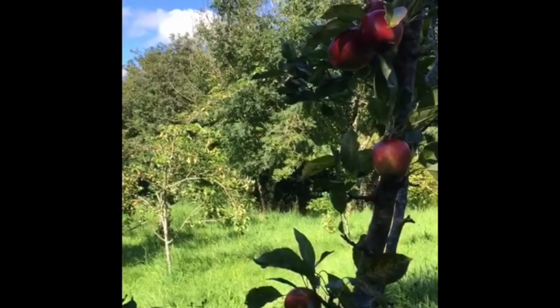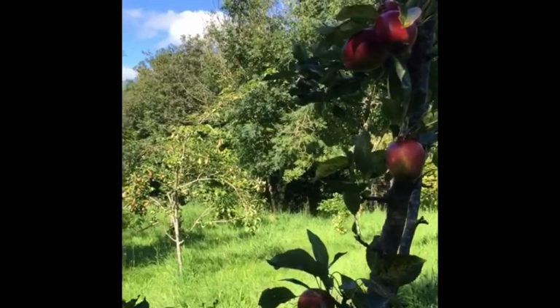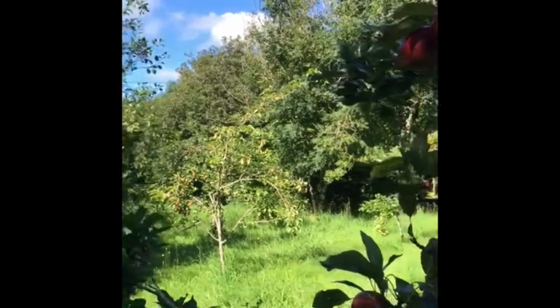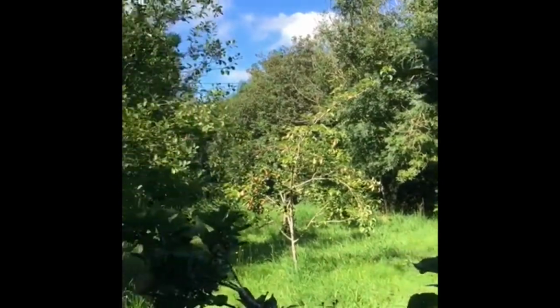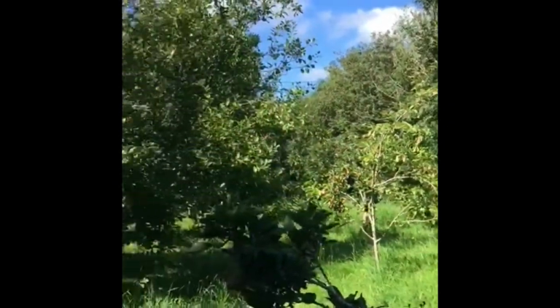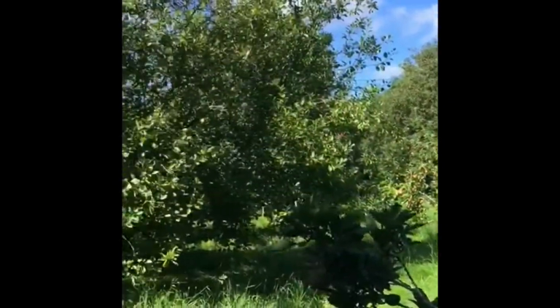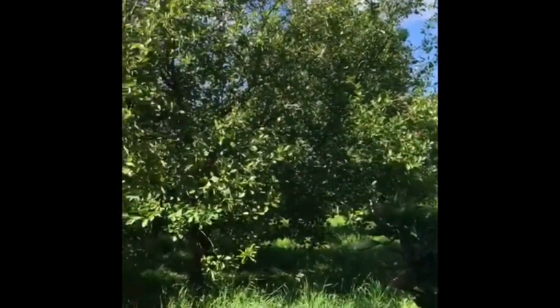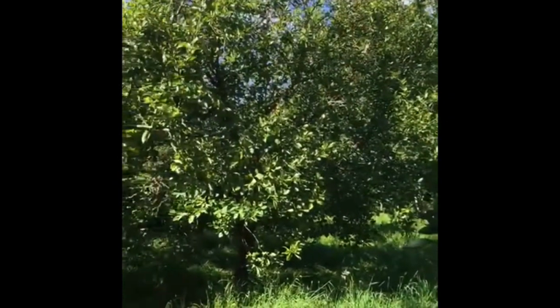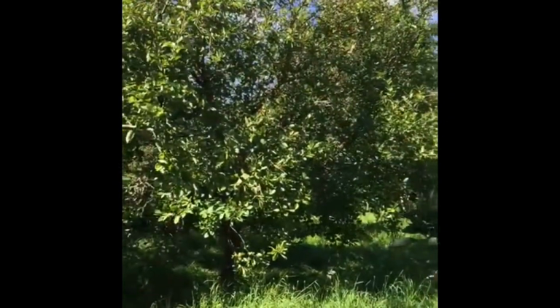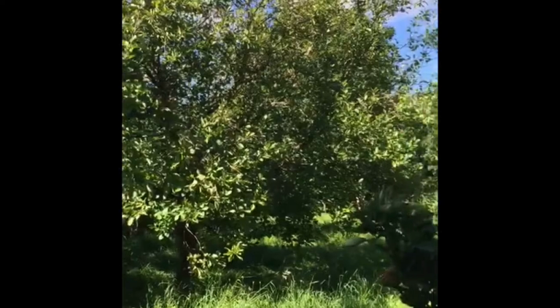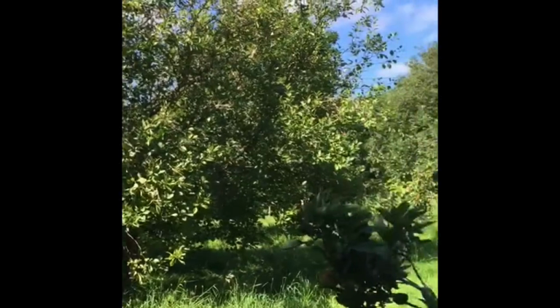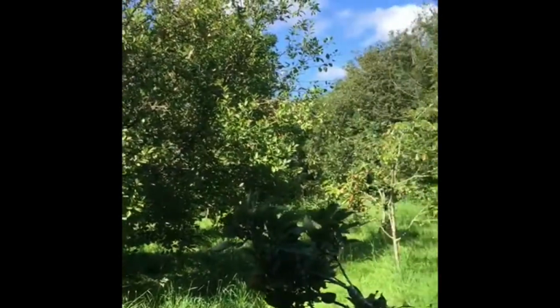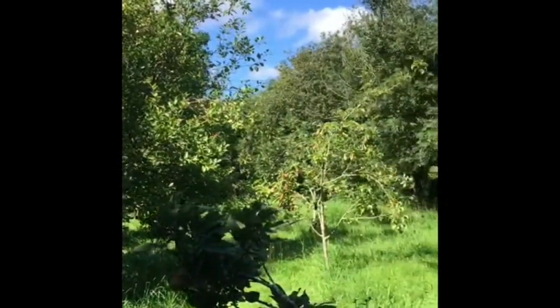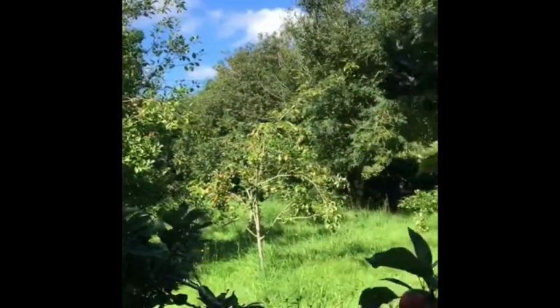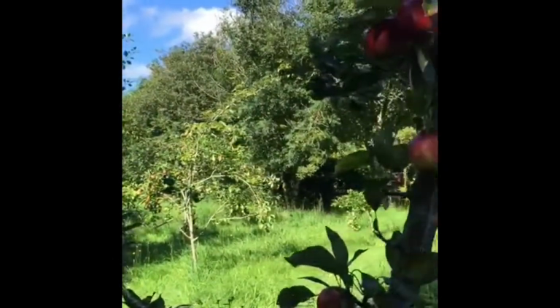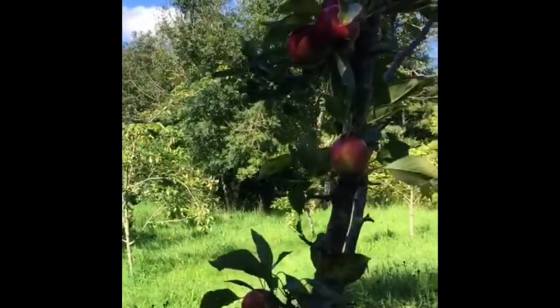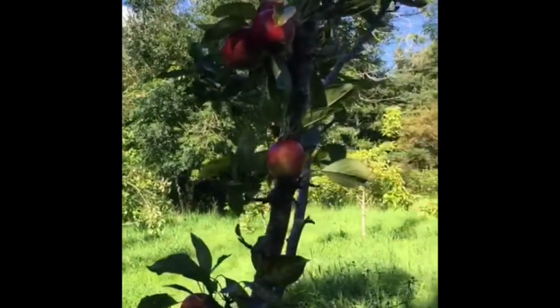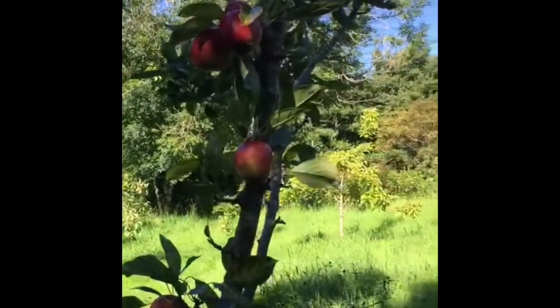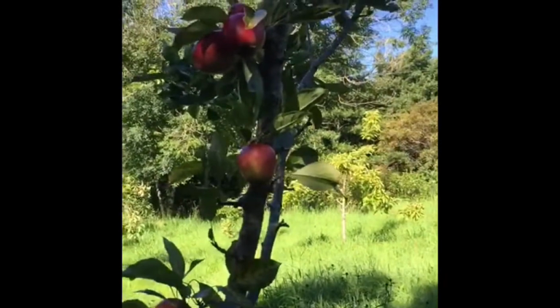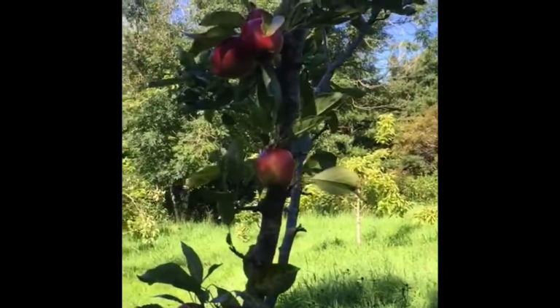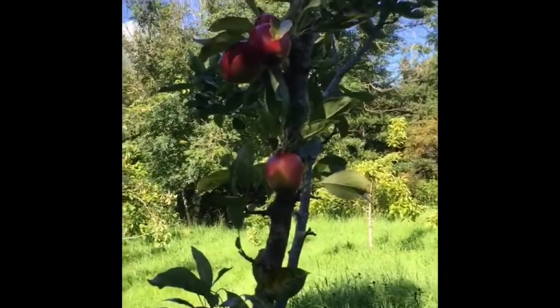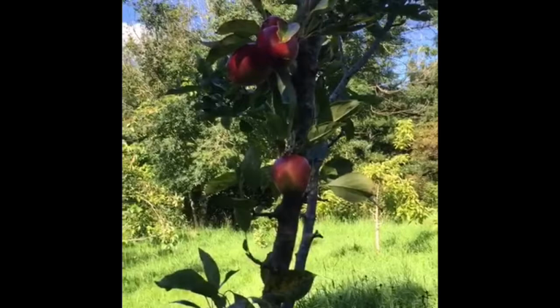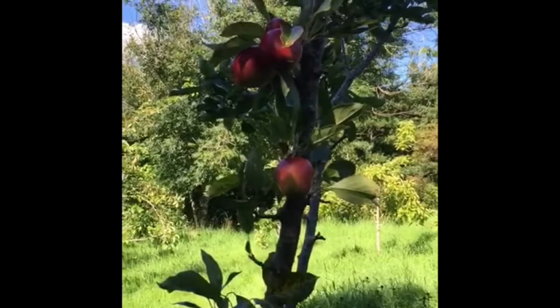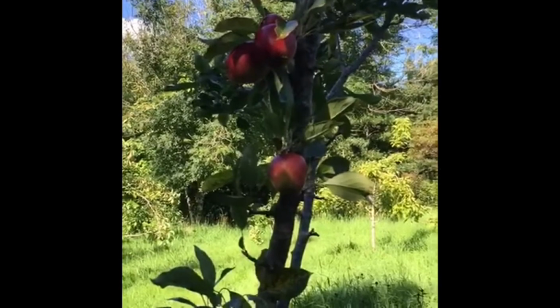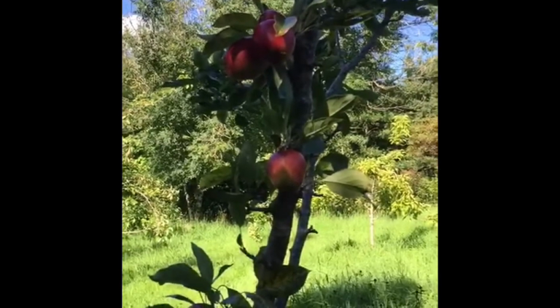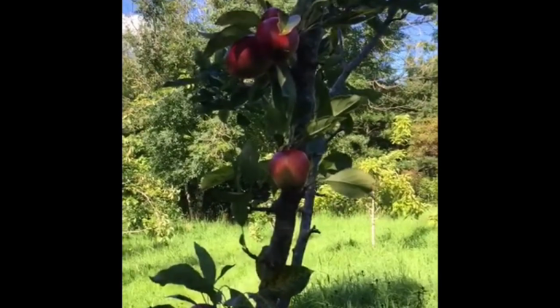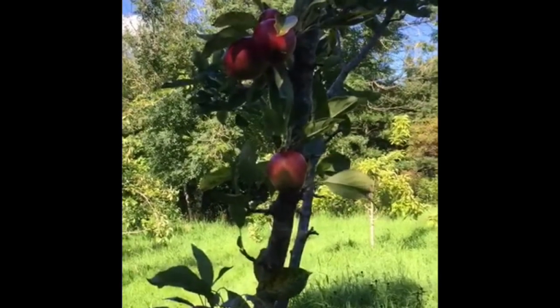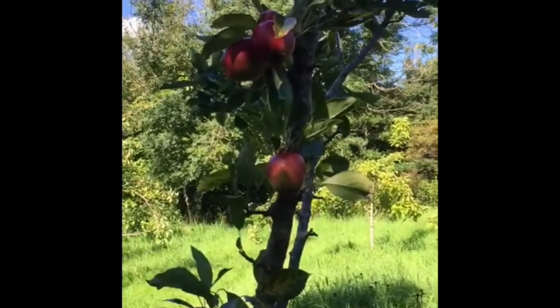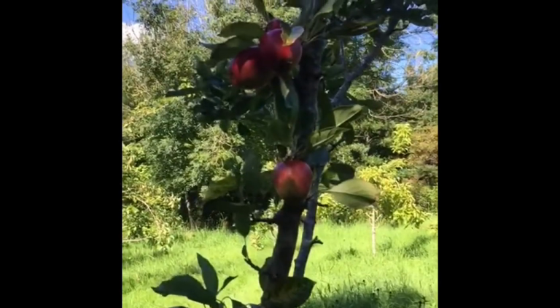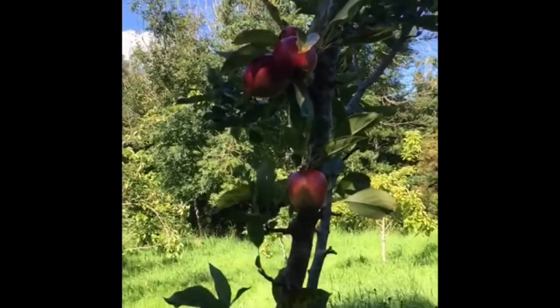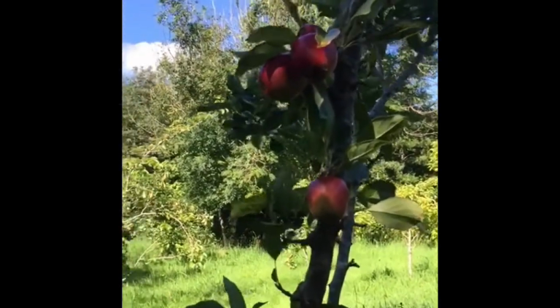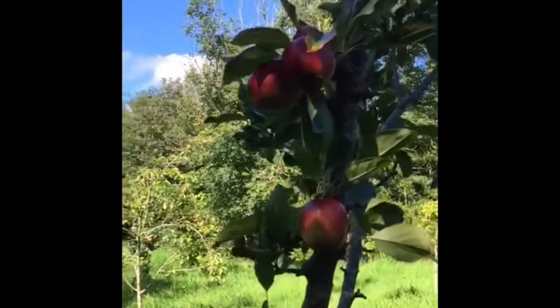This is our little orchard area — we have apple, pear, and plum trees here. I just want to go and see if I can show you what I mean about checking whether the apples are ready for harvest.